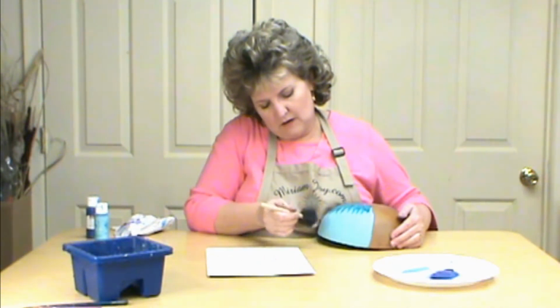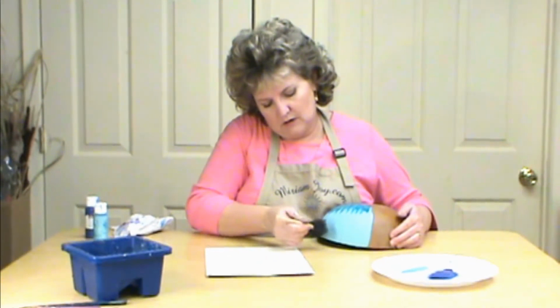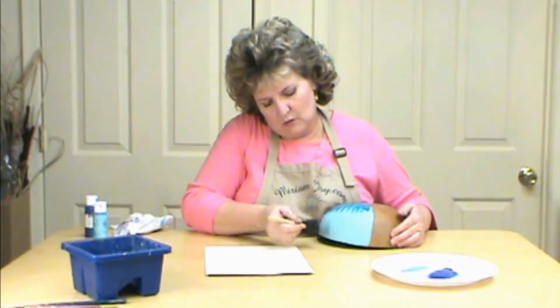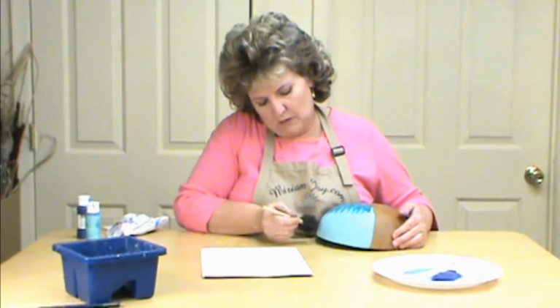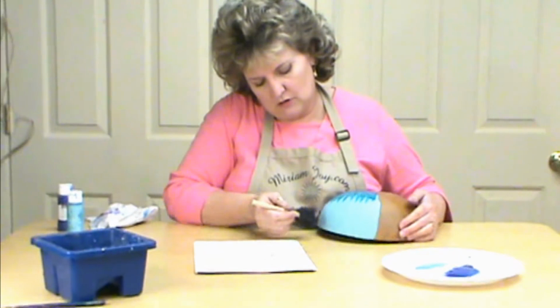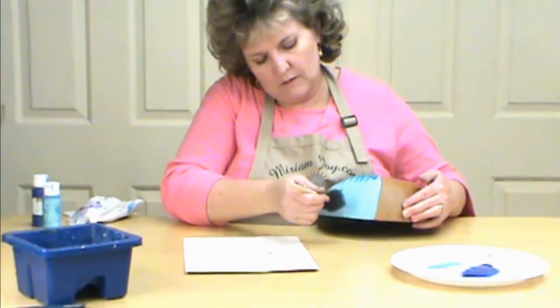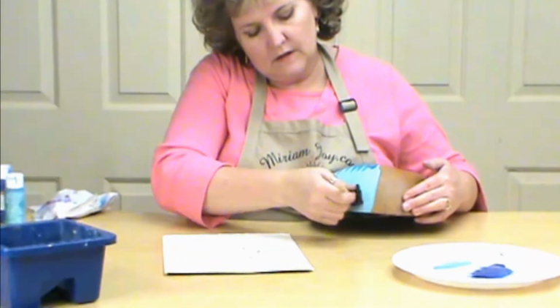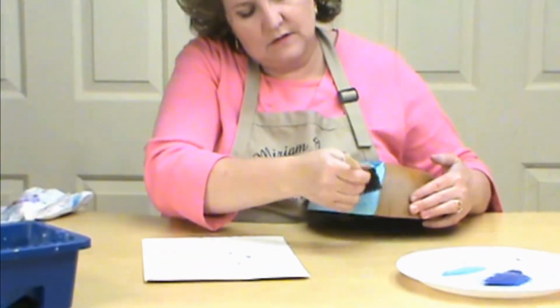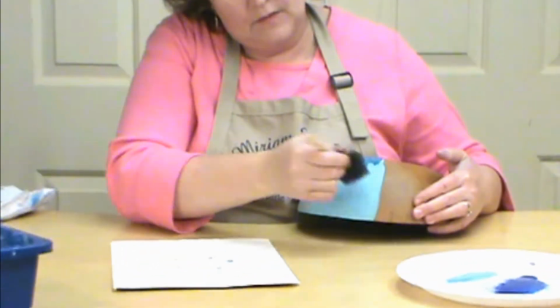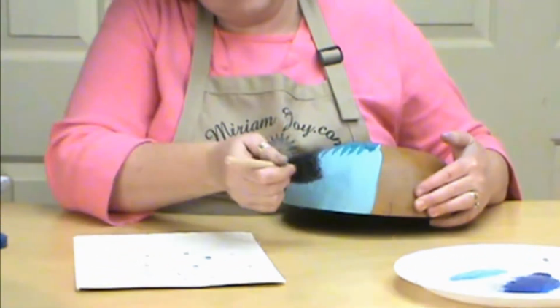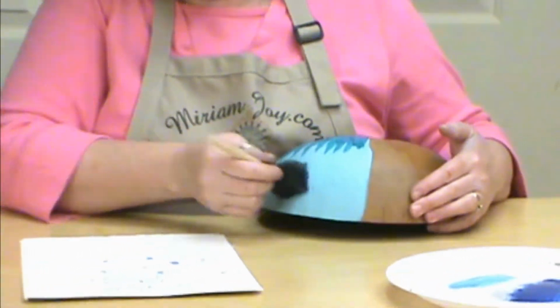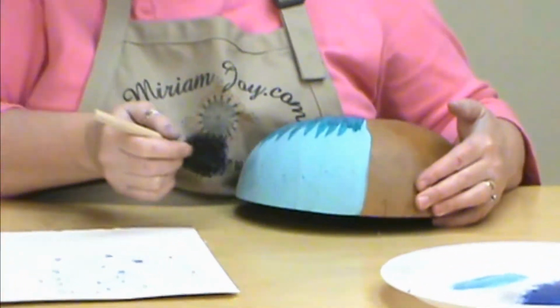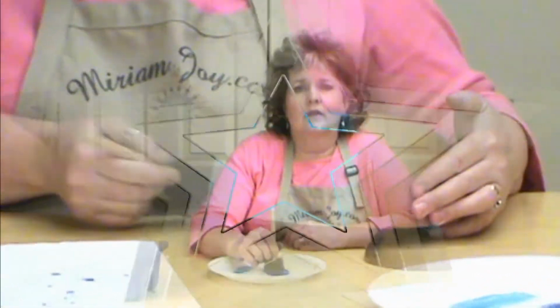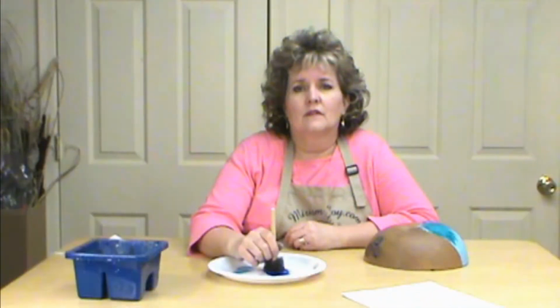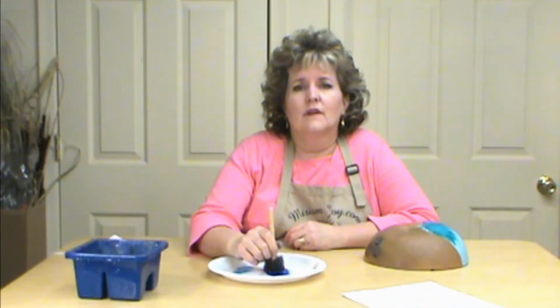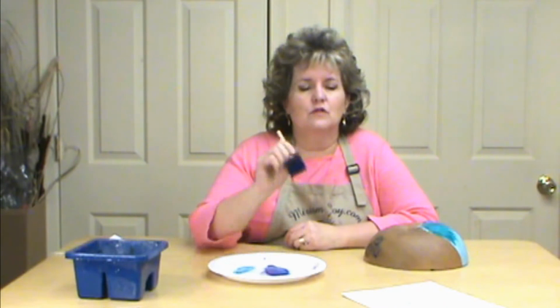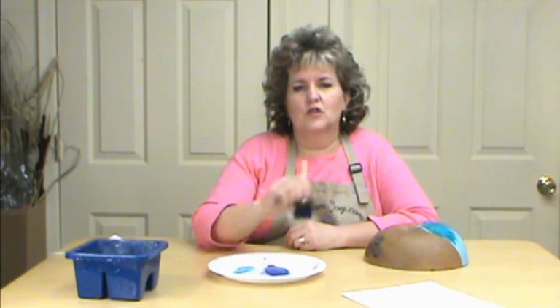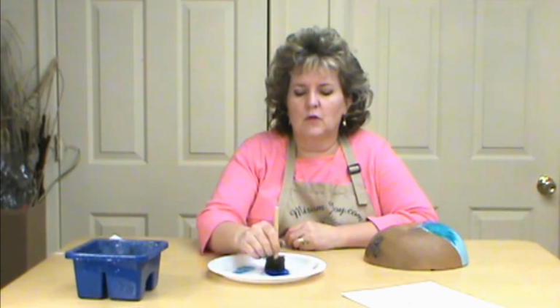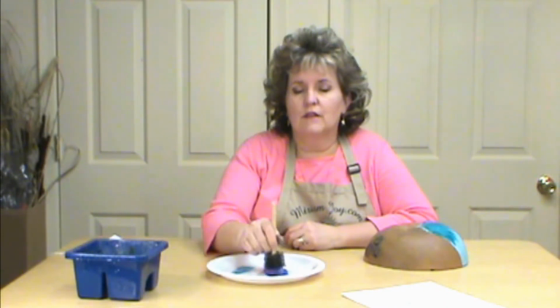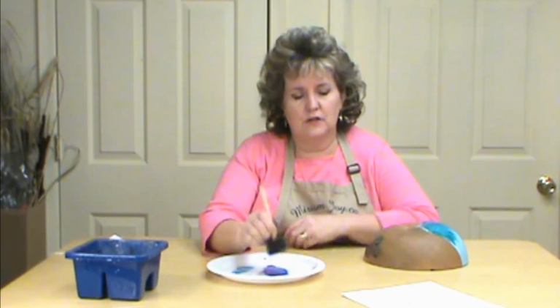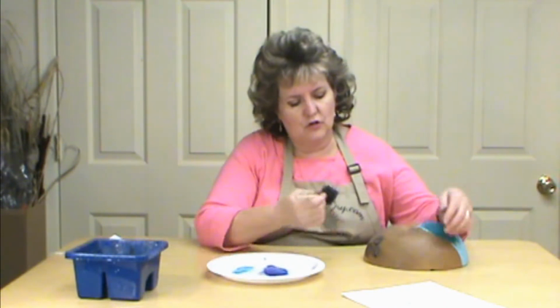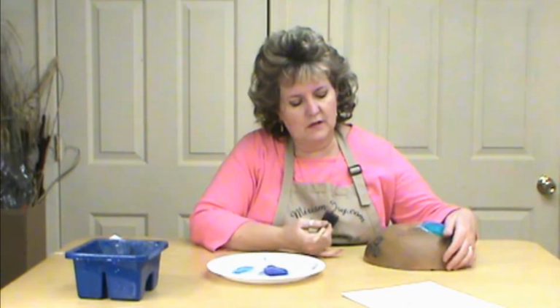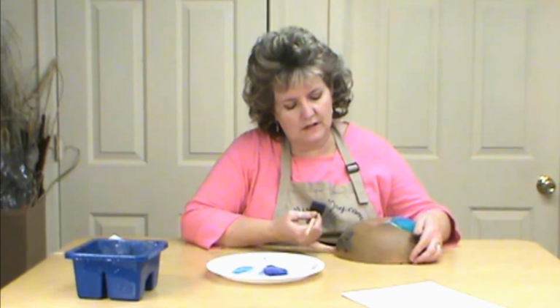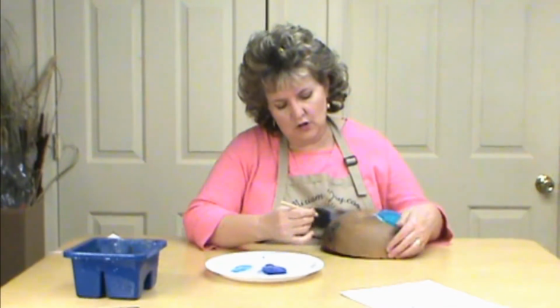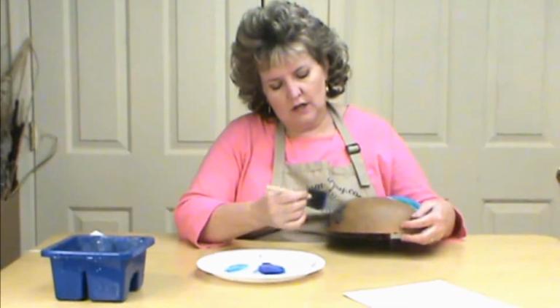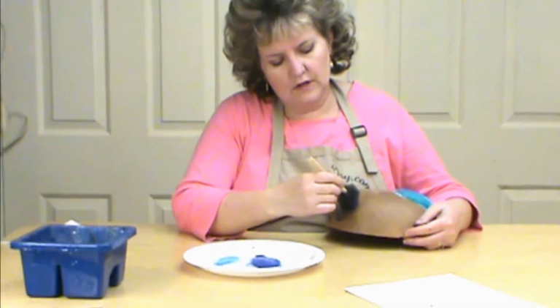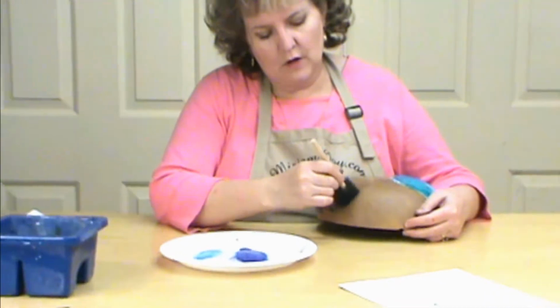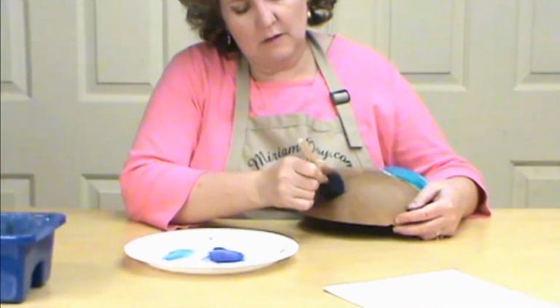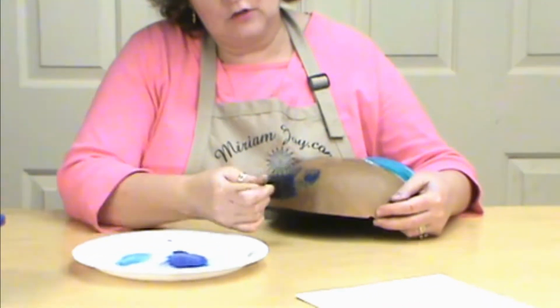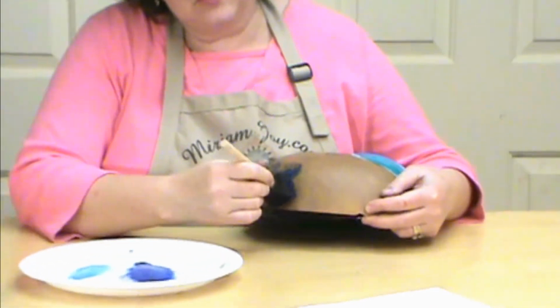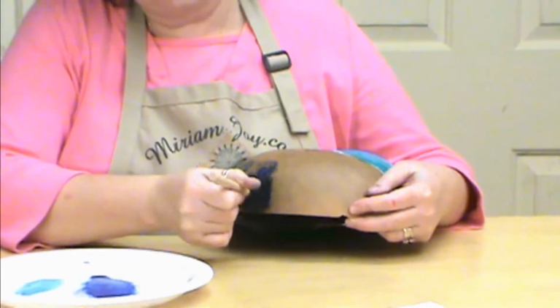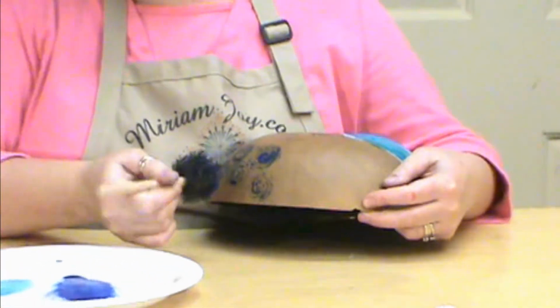Another thing is just using it over your paint, which is just another different variation to try. I also want to show you a couple of other things you can do besides the texture — loading it the same way and then coming in and just swirling it.